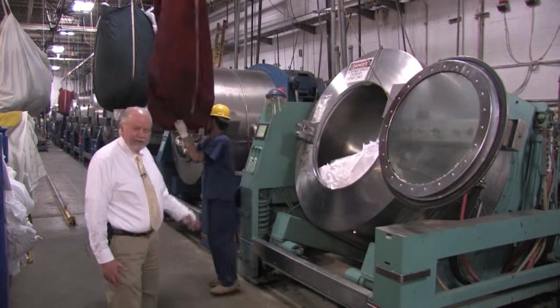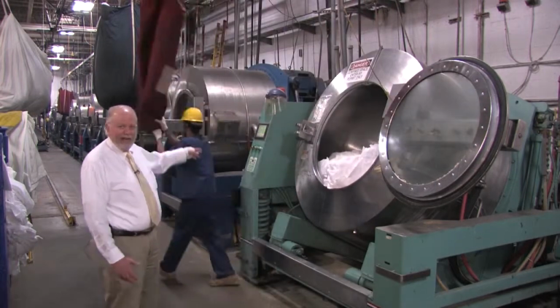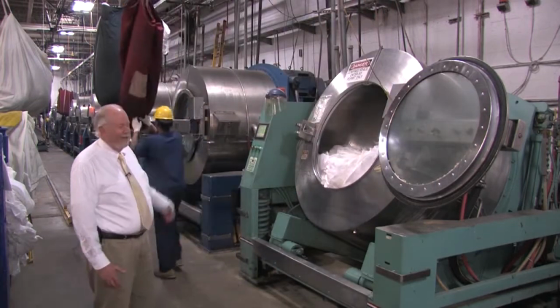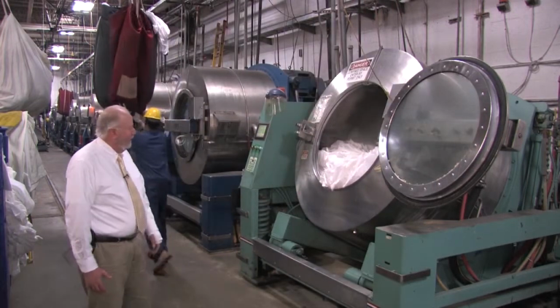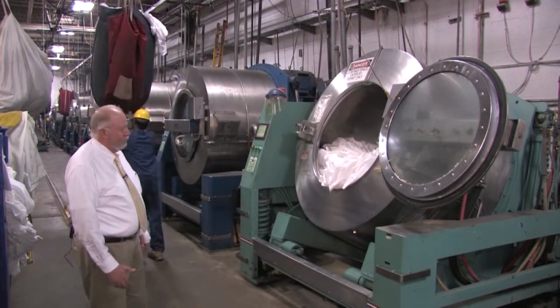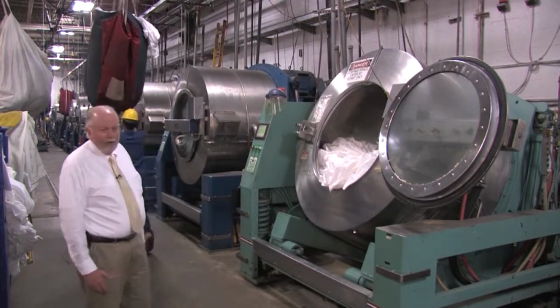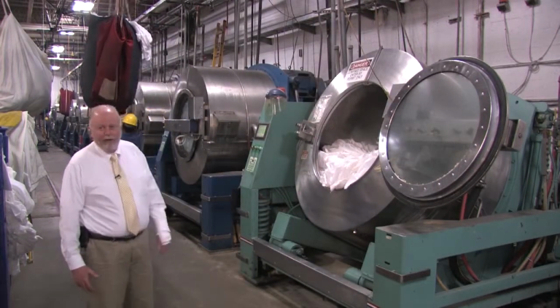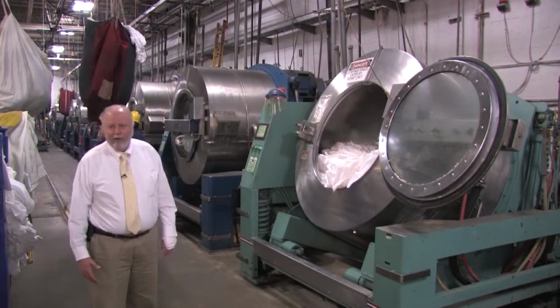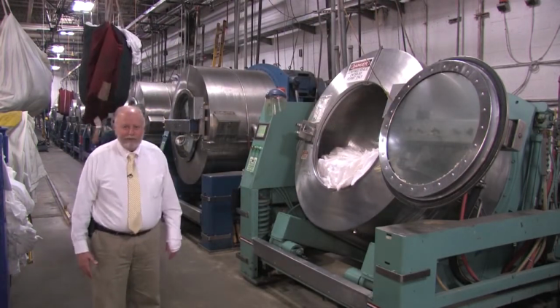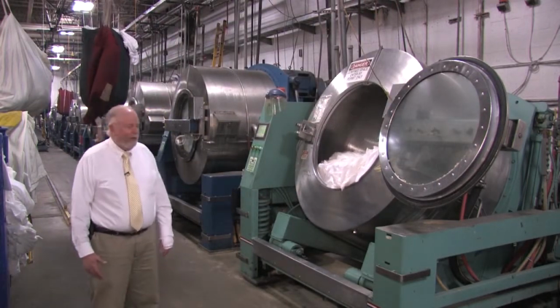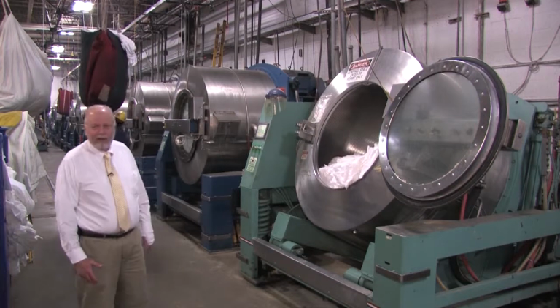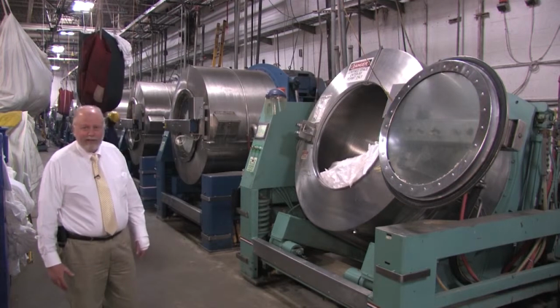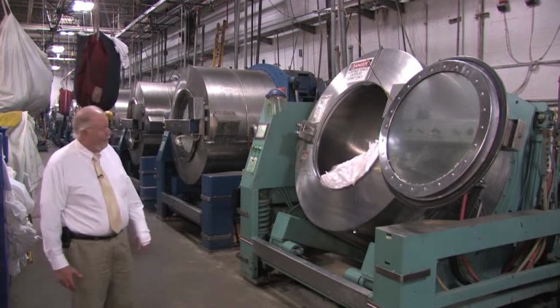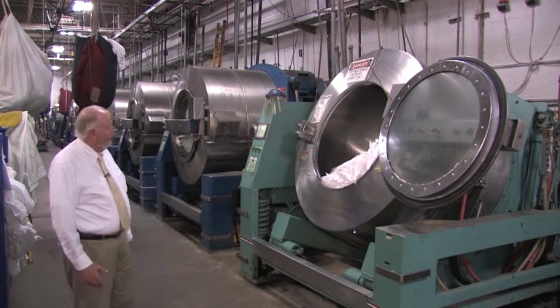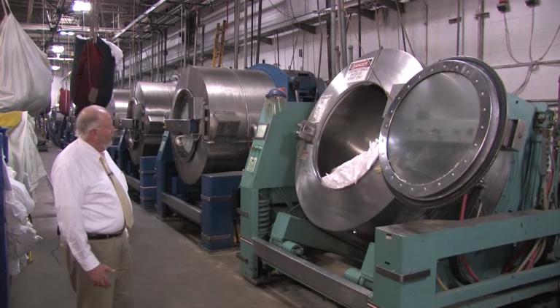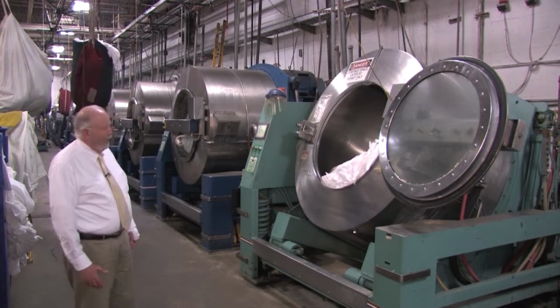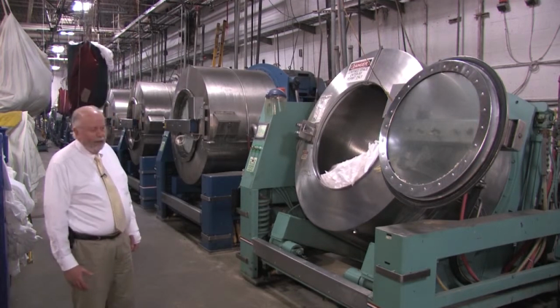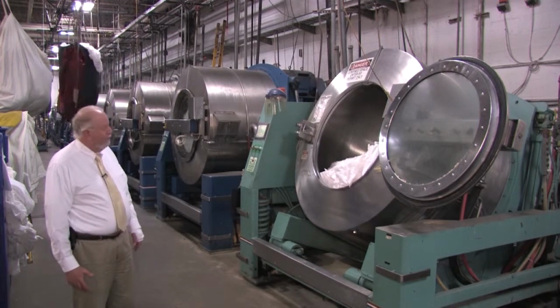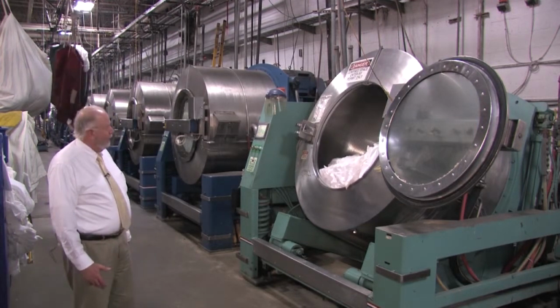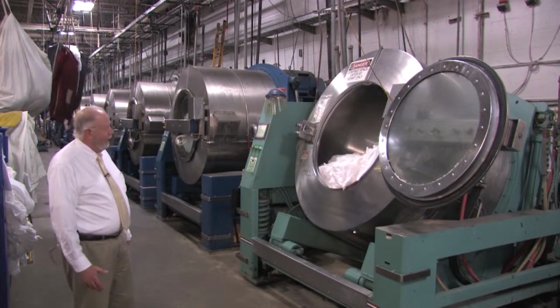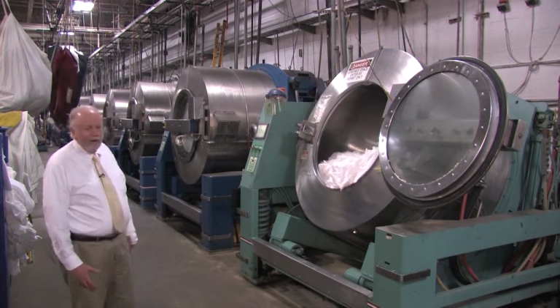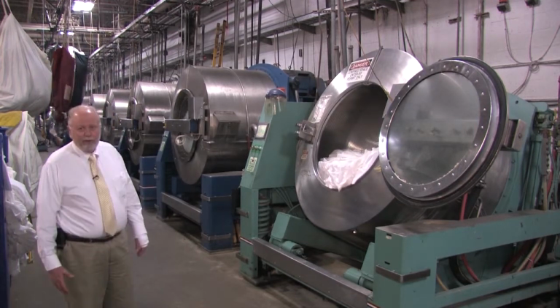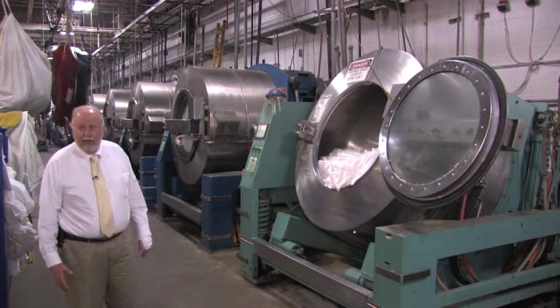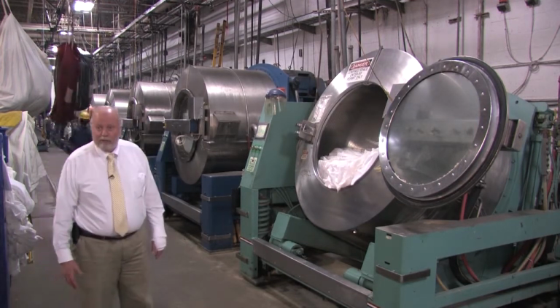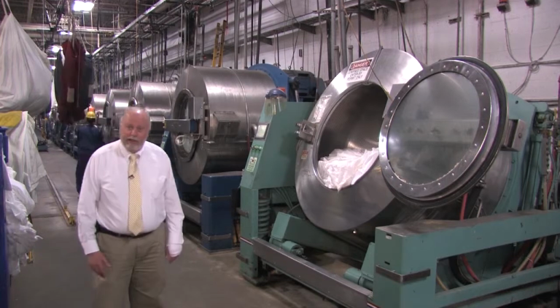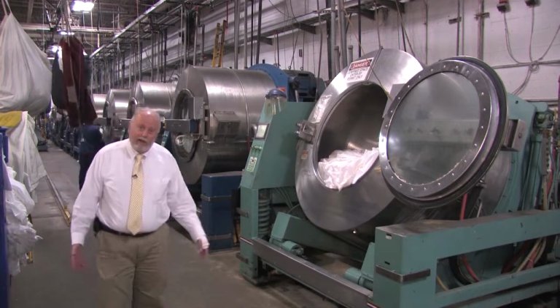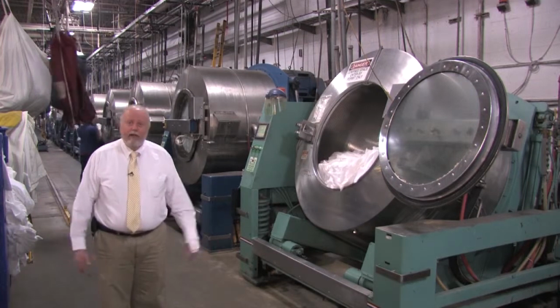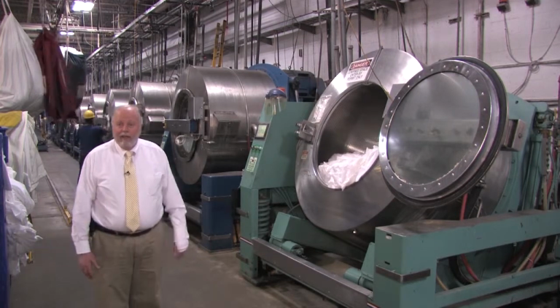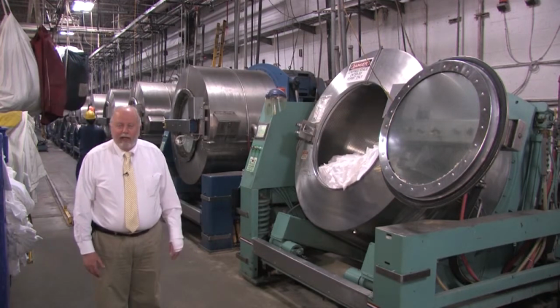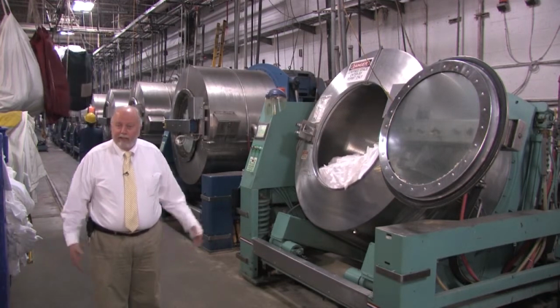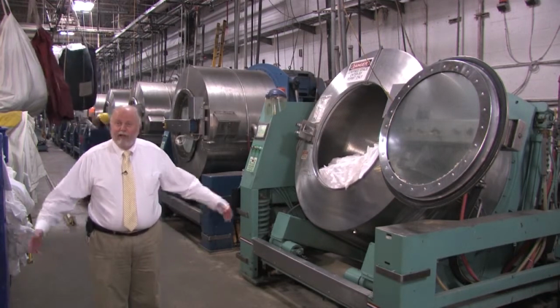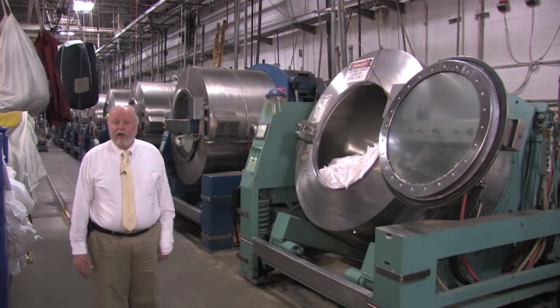This is Ted. He's one of the washroom operators, been with us a long time, and he's loading the machine. Once the machine is loaded, it takes off on its own.